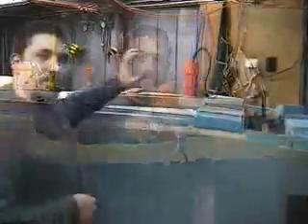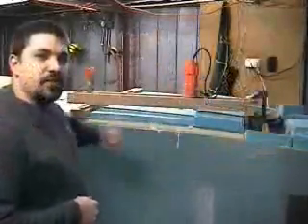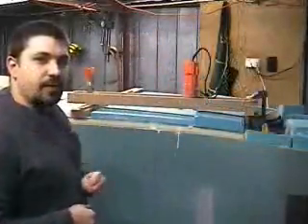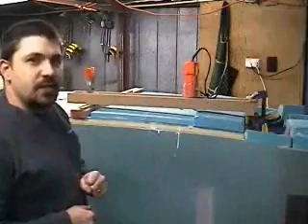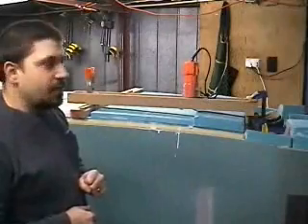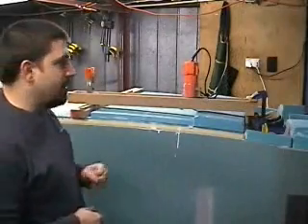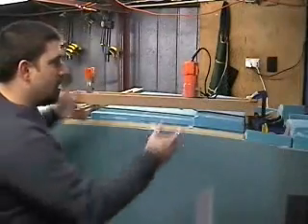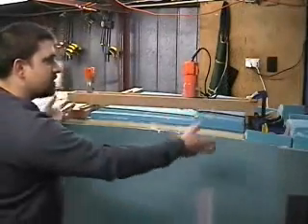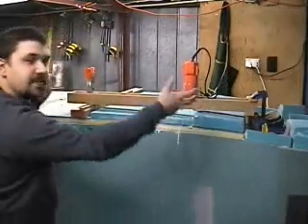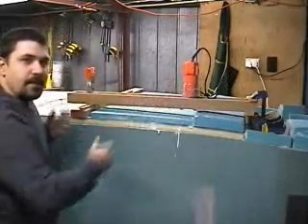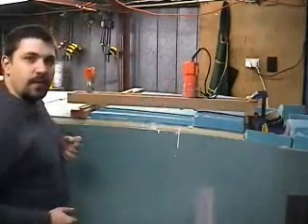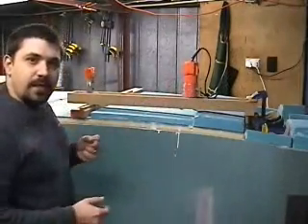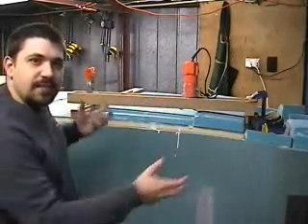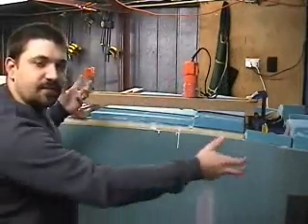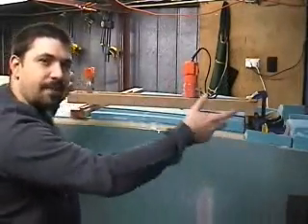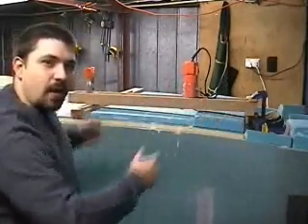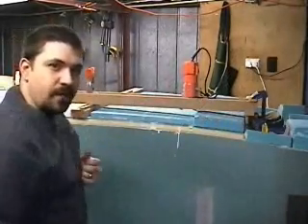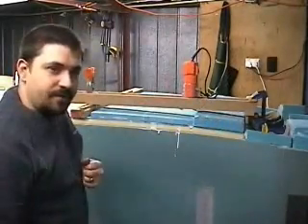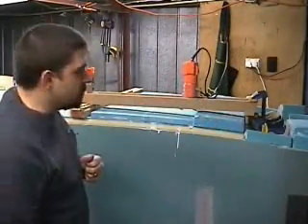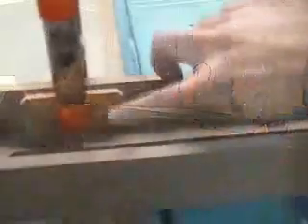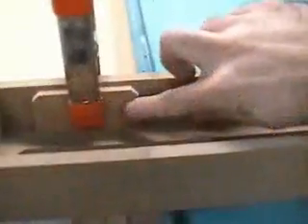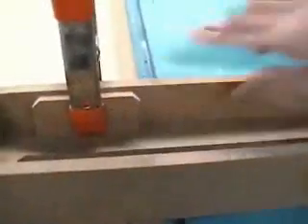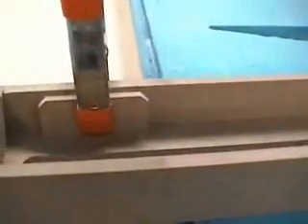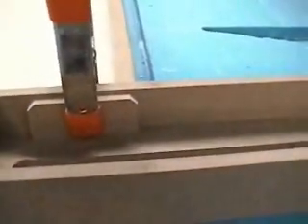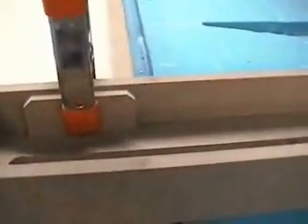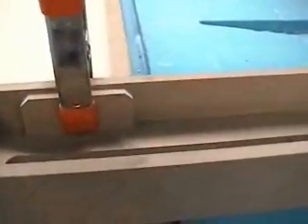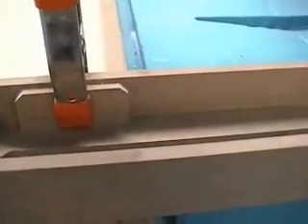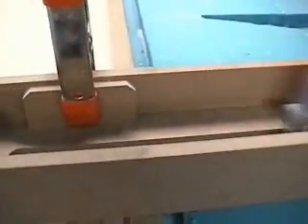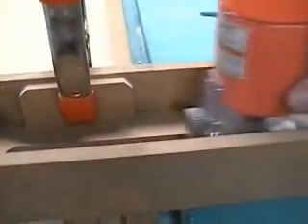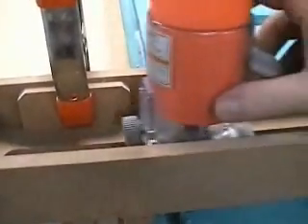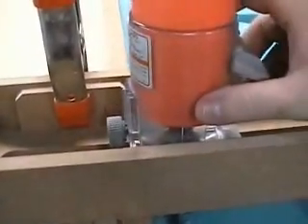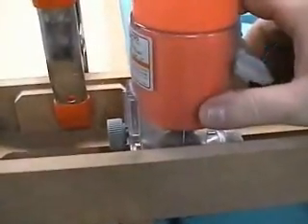Set up pretty much in the orientation I want it to be. Spaced up equal distance, front and back, off of the fuselage. Notice the piece right here that I can use as a stop — so when it comes up here, it hits that.